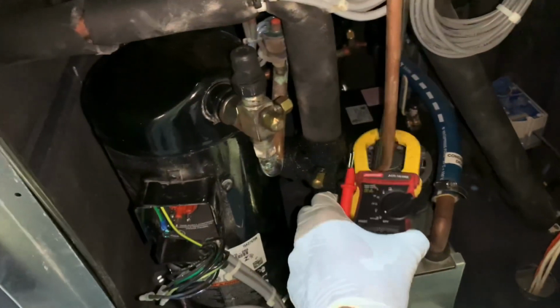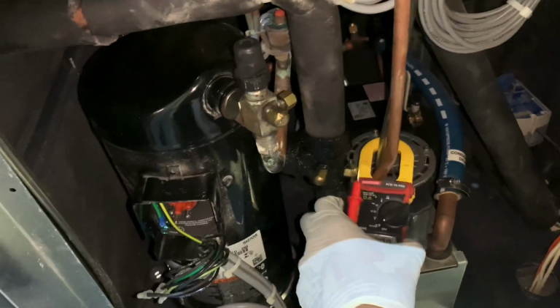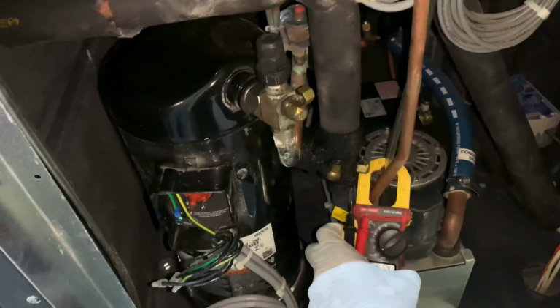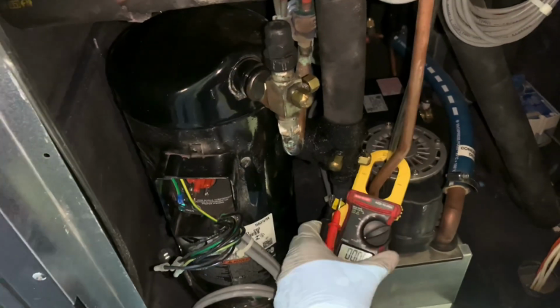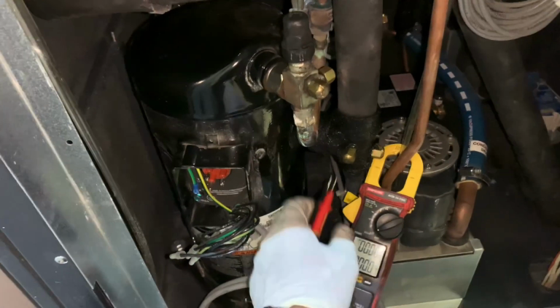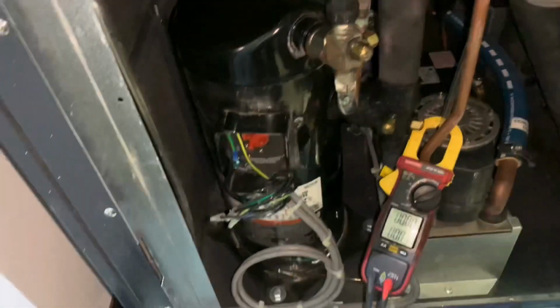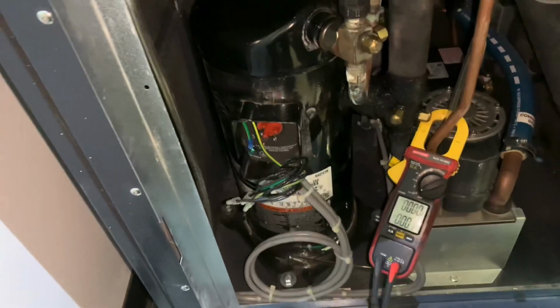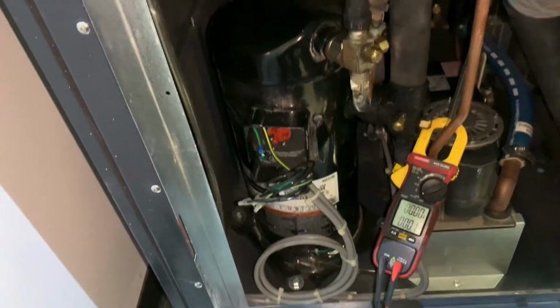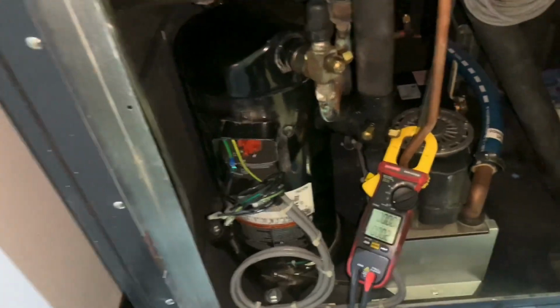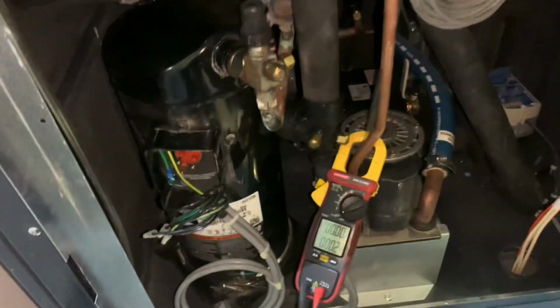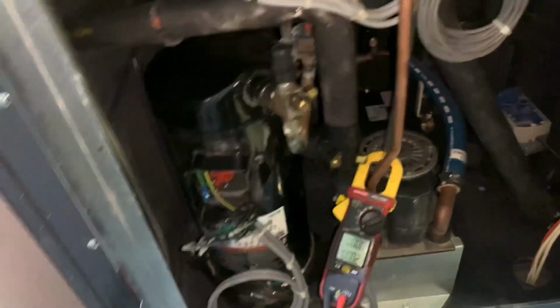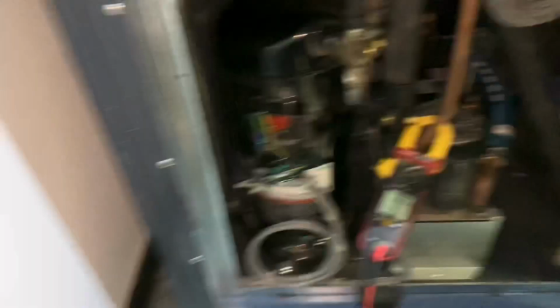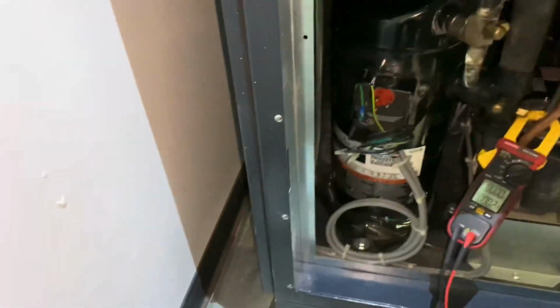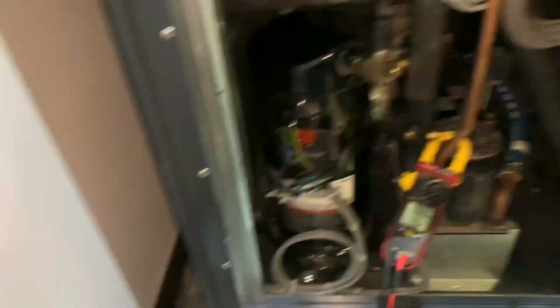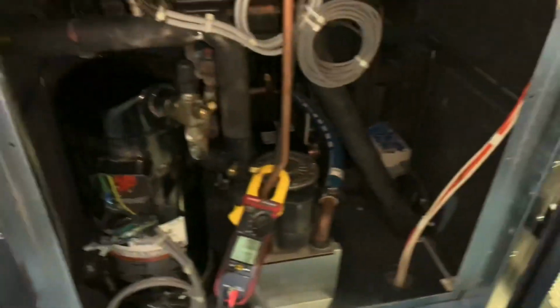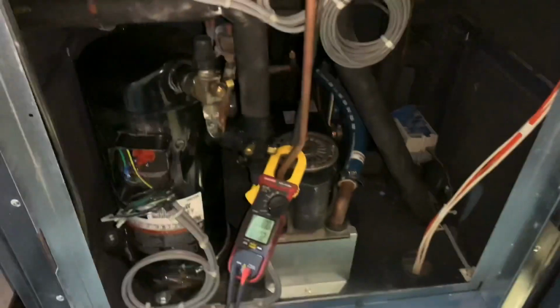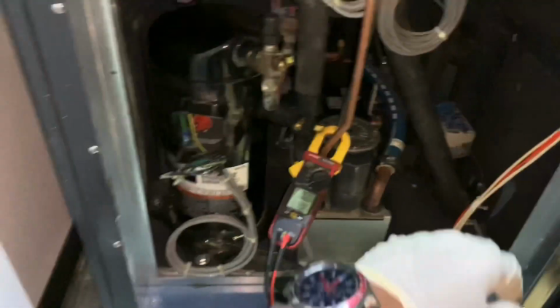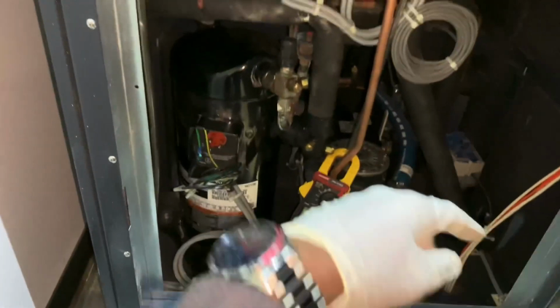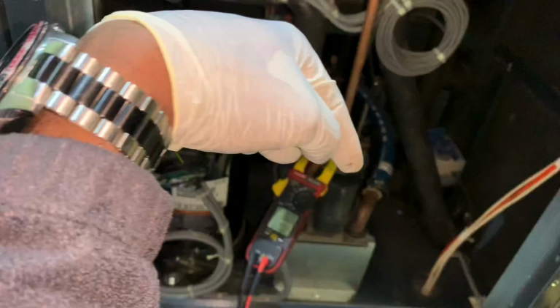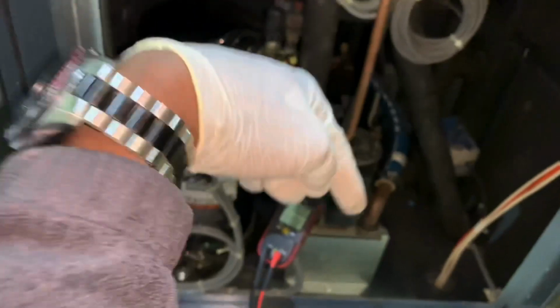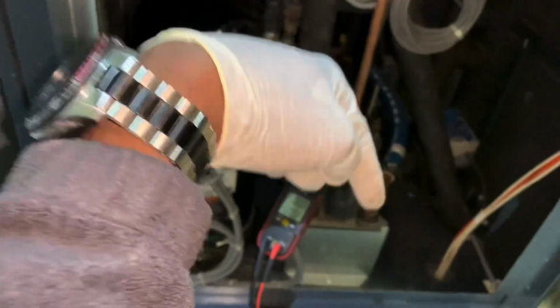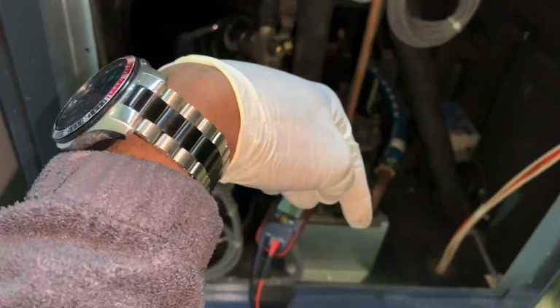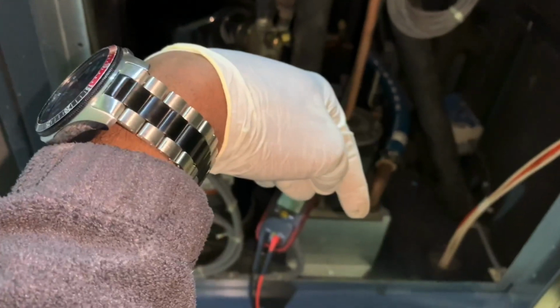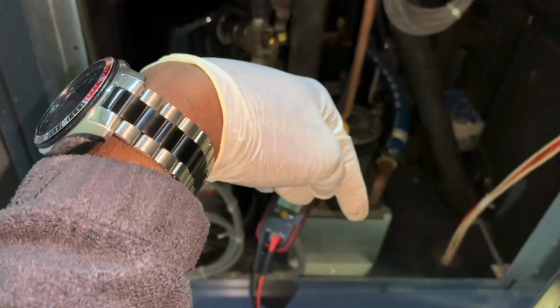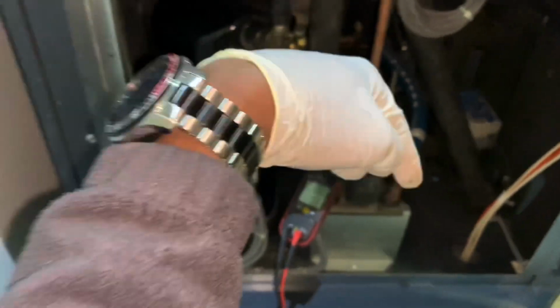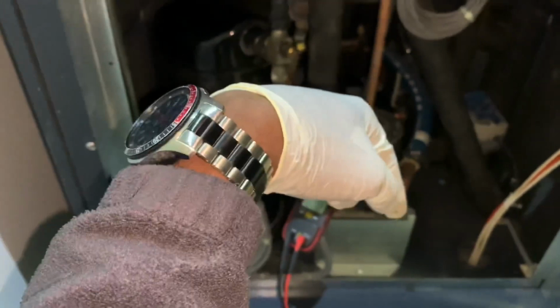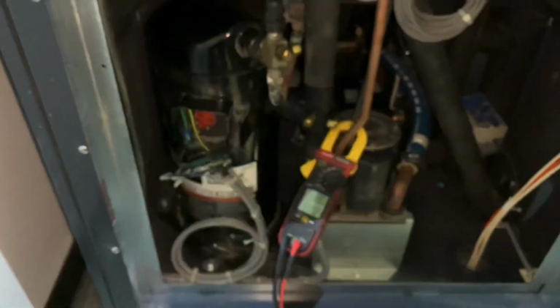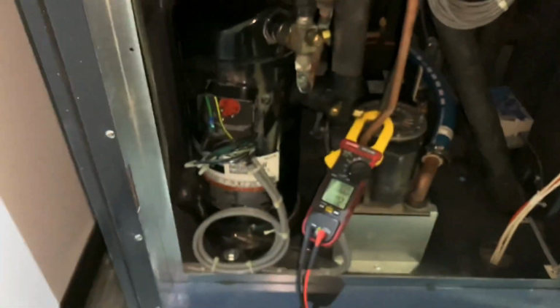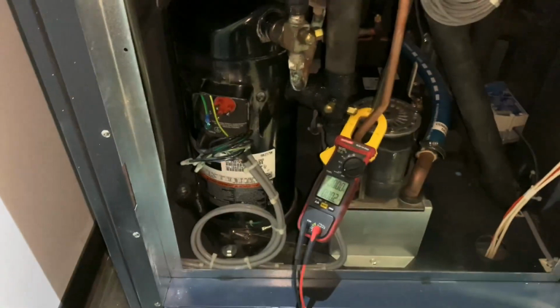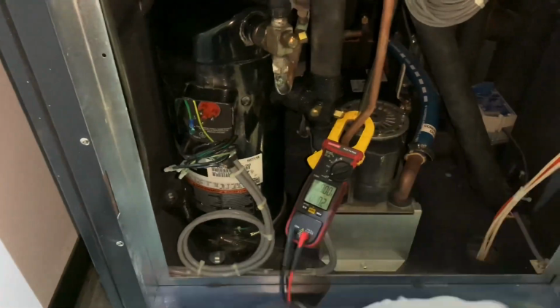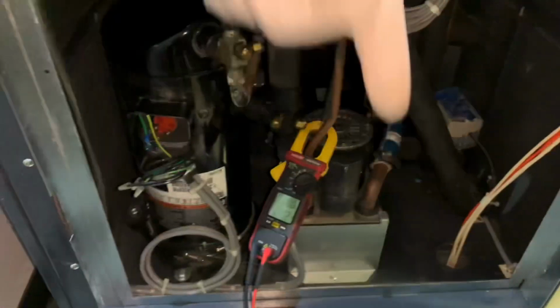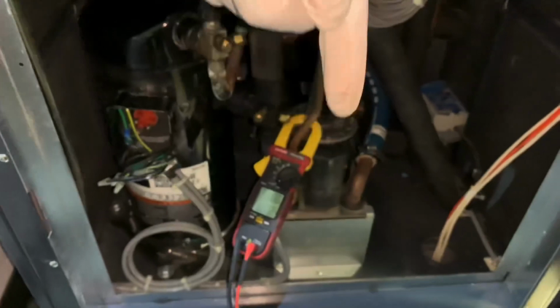If you want to see how to mega-test or megaohm your compressor windings, I'm going to leave a link to that video in the description of this video, so just check down there.